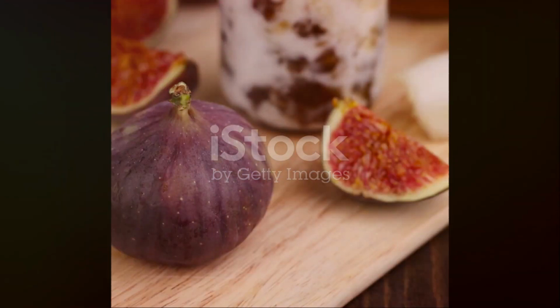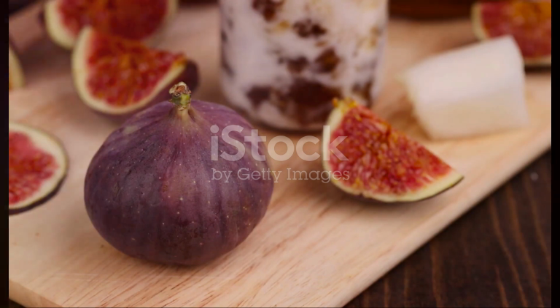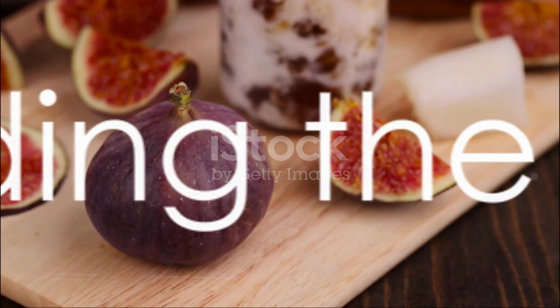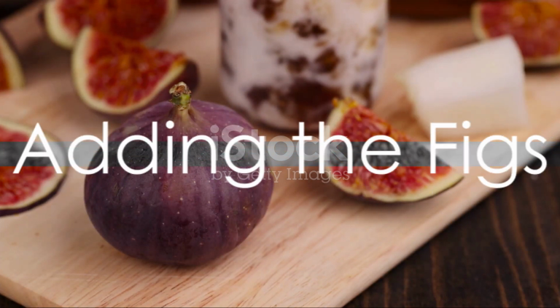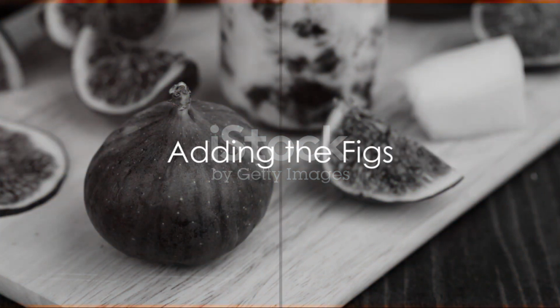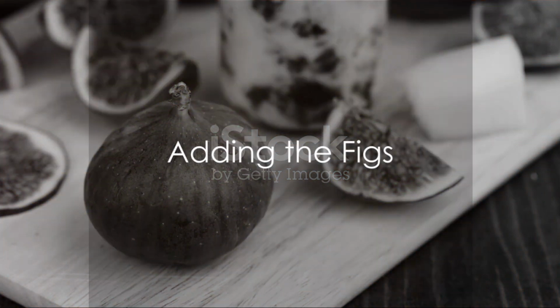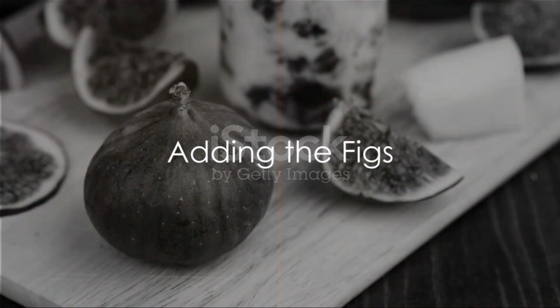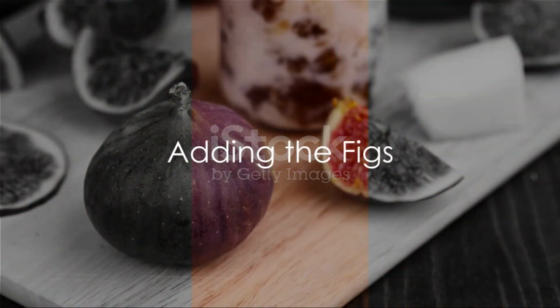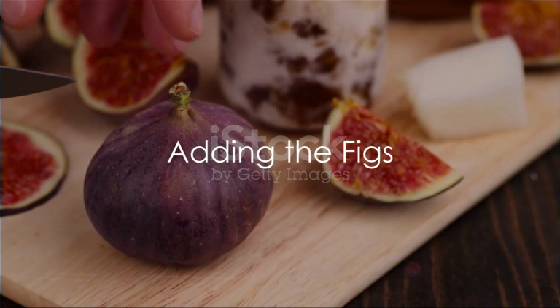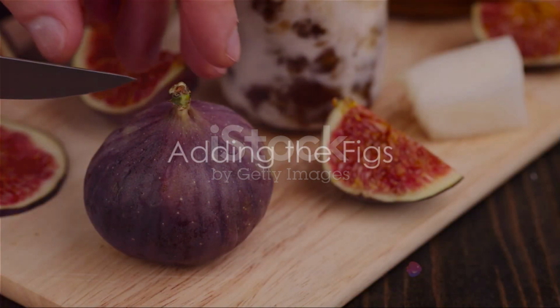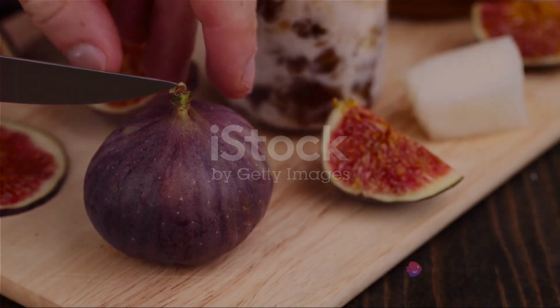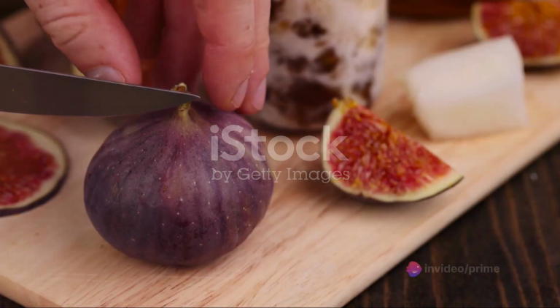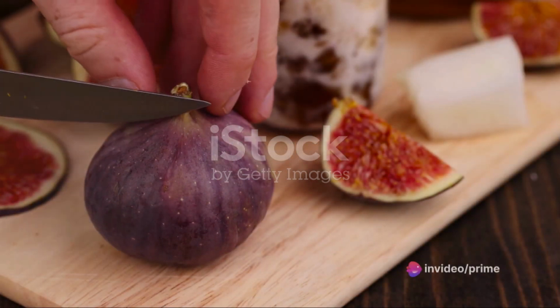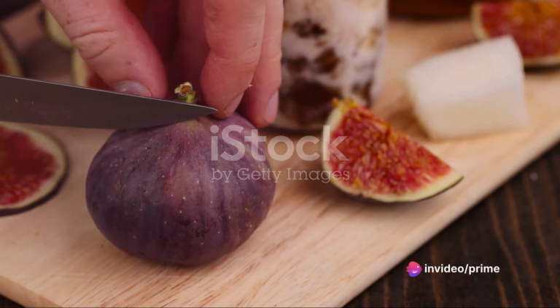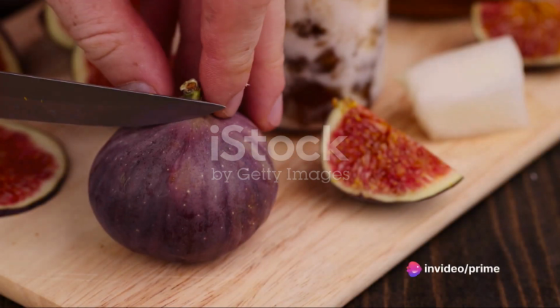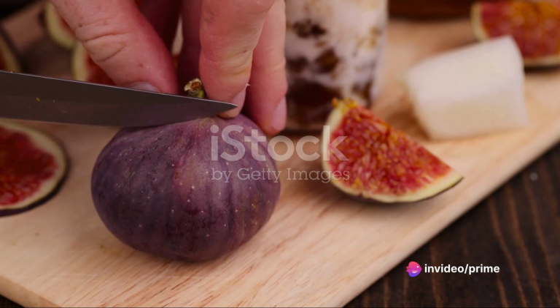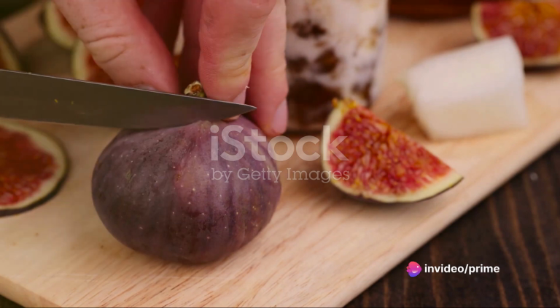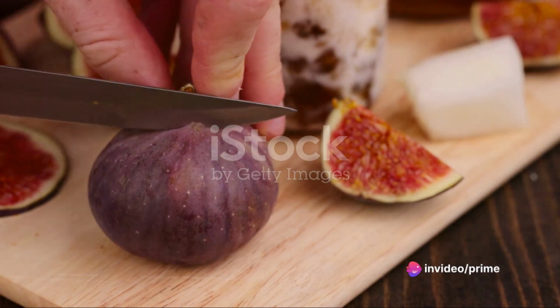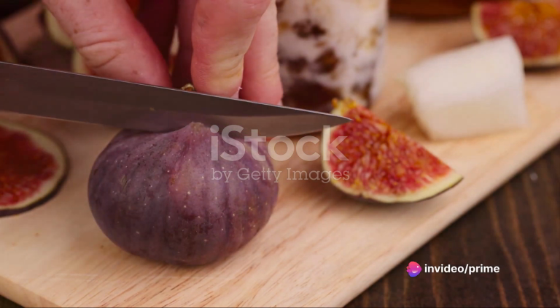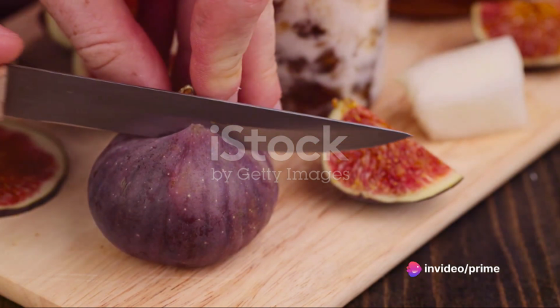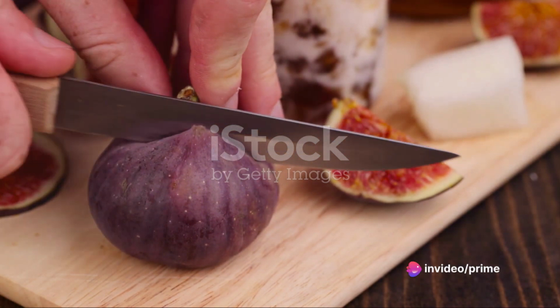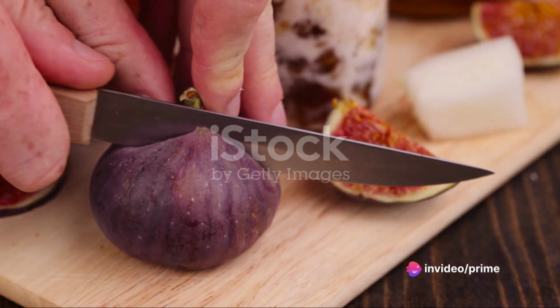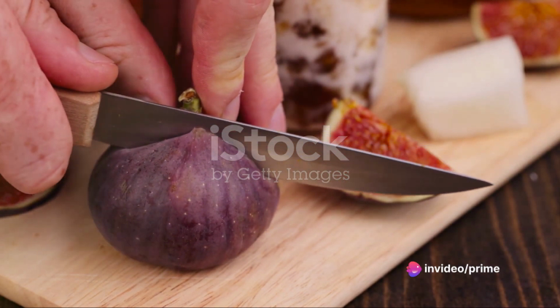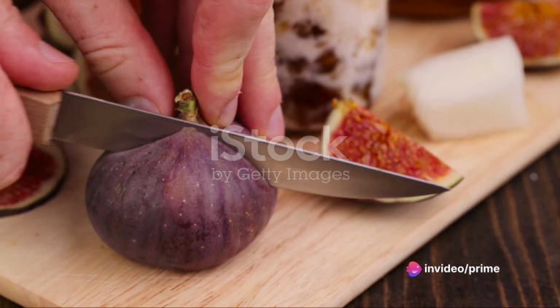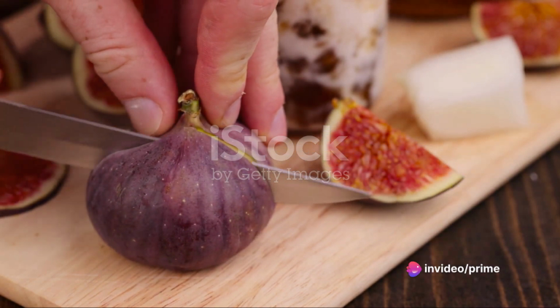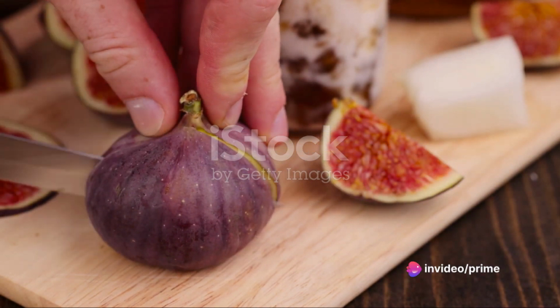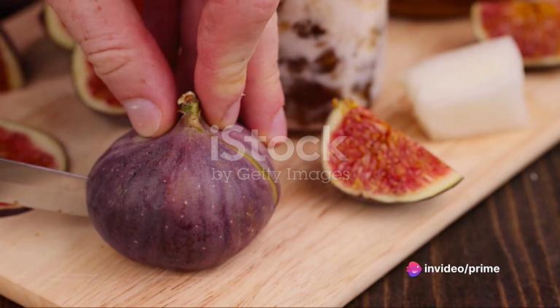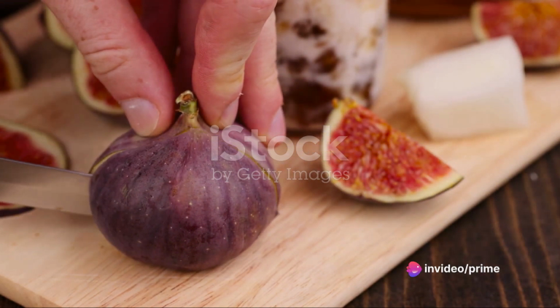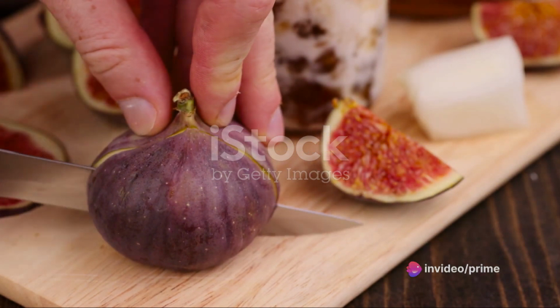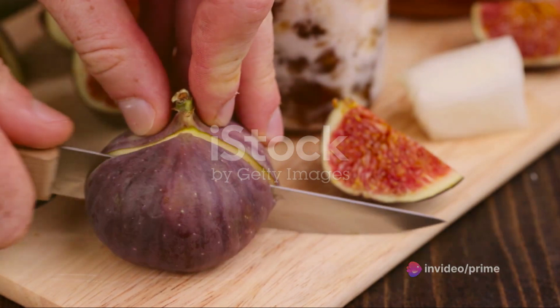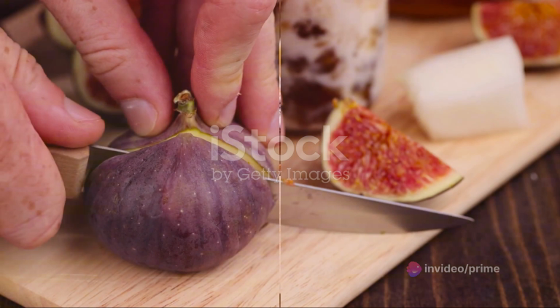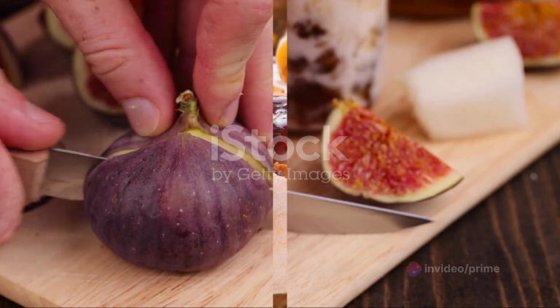Now, add the sweet element — ripe, juicy figs. Slice them thinly and distribute them evenly over the ricotta. Their natural sweetness pairs perfectly with the savory toppings that follow.